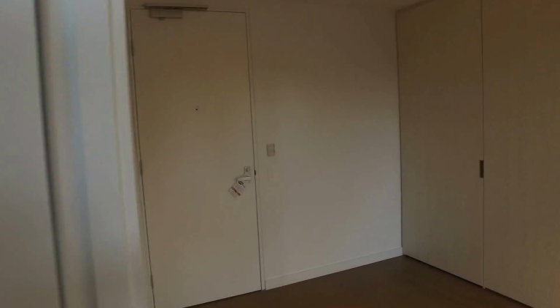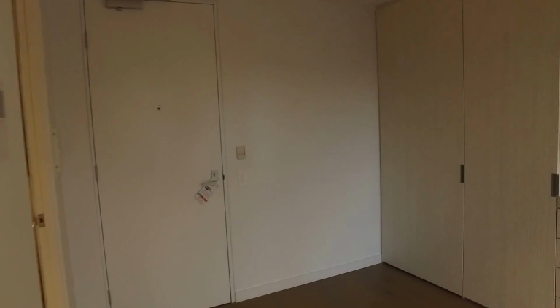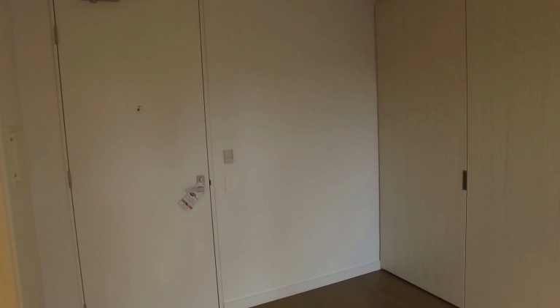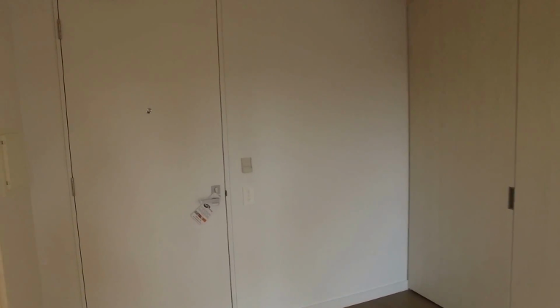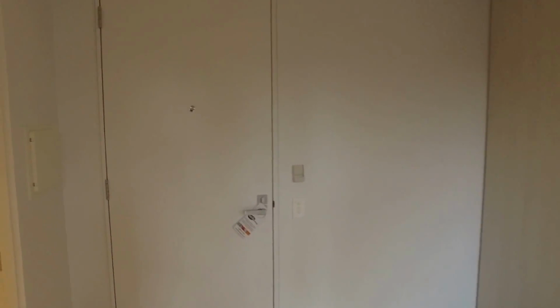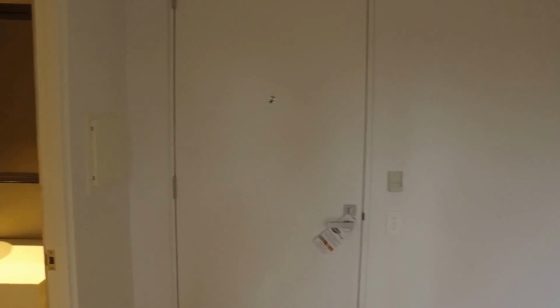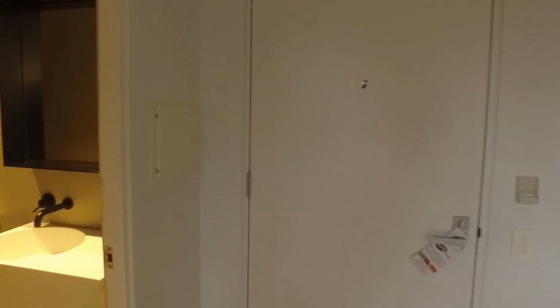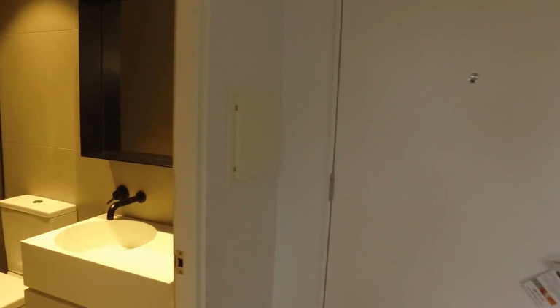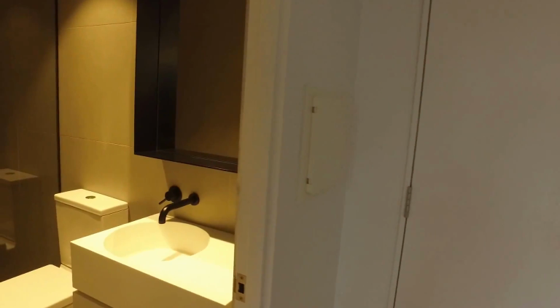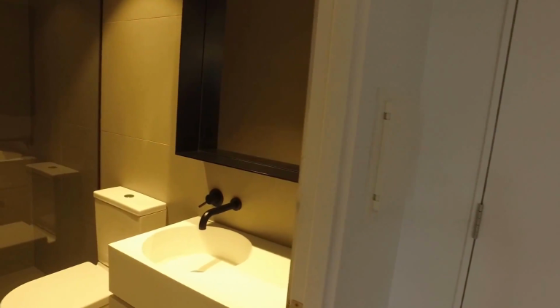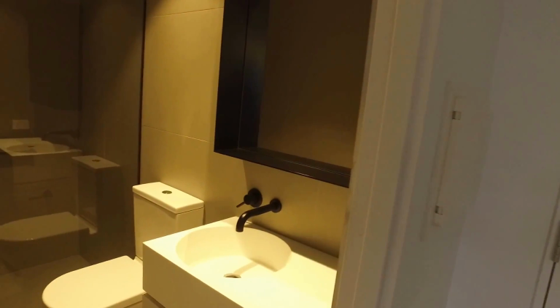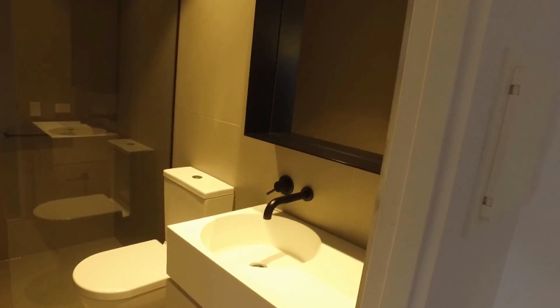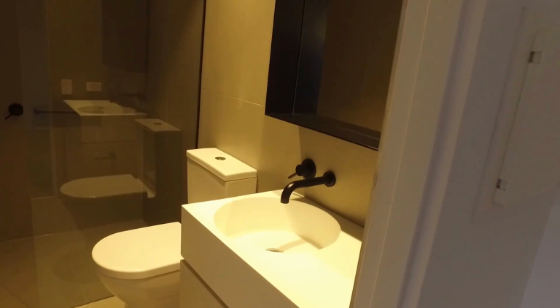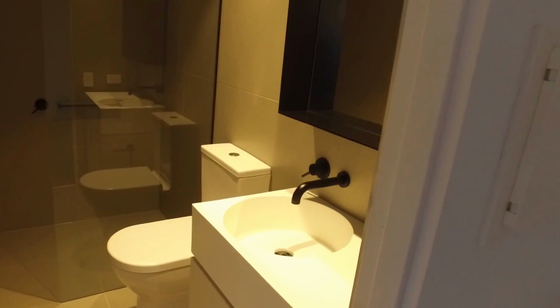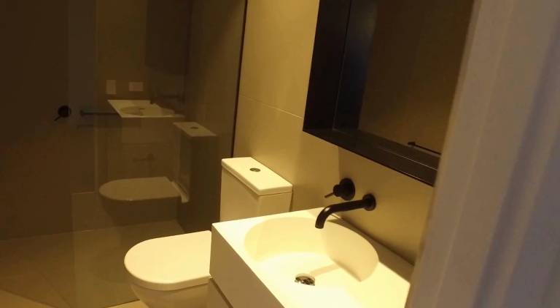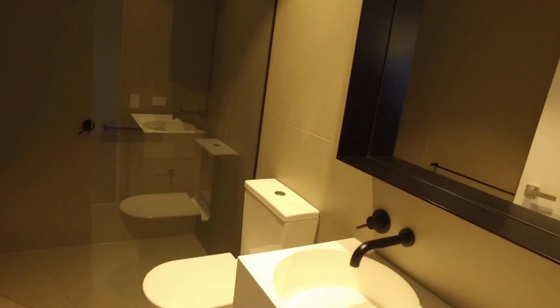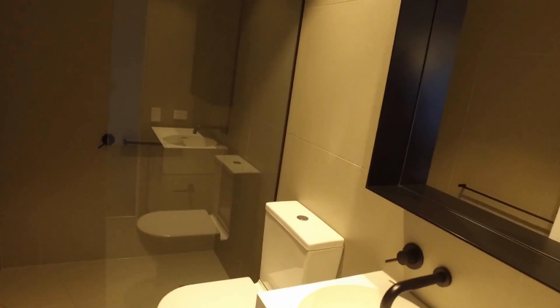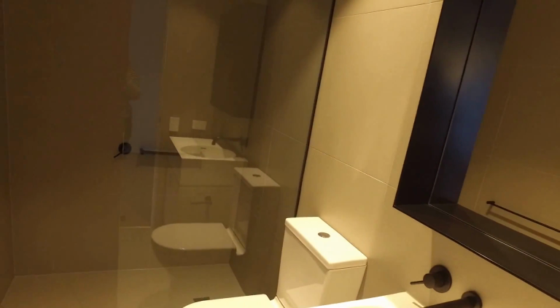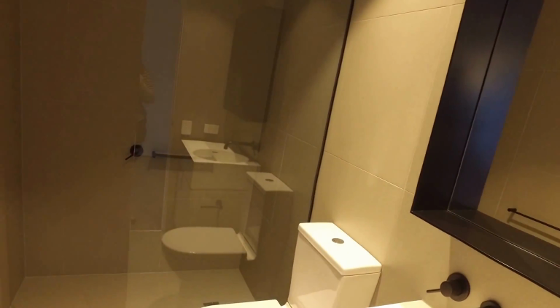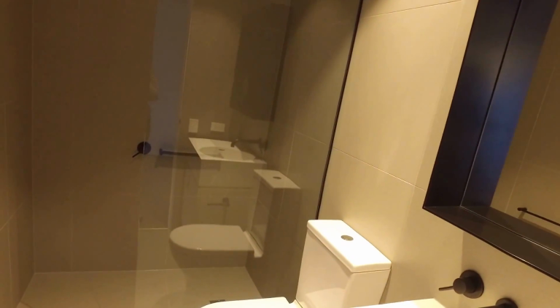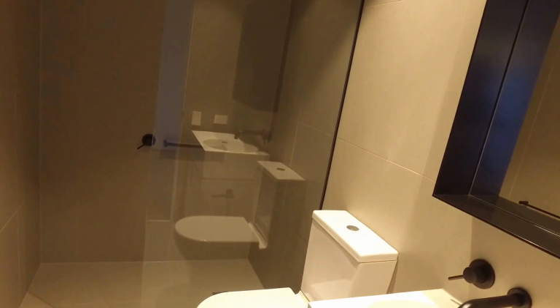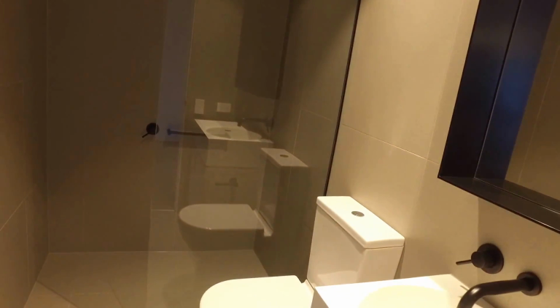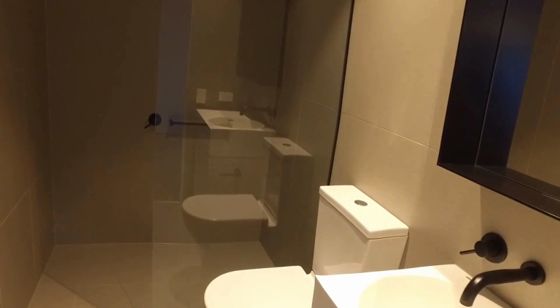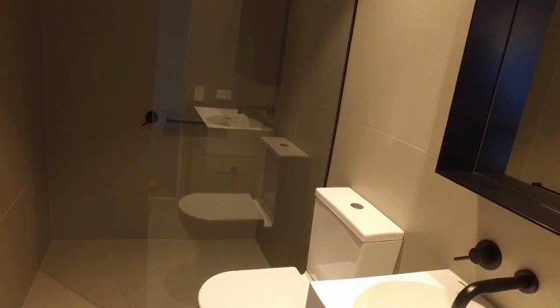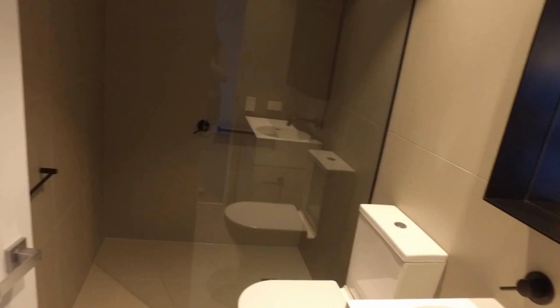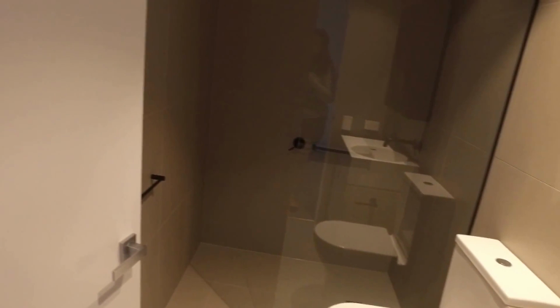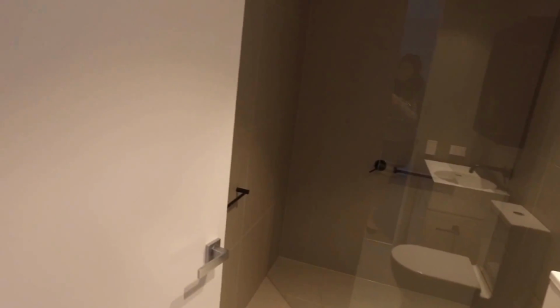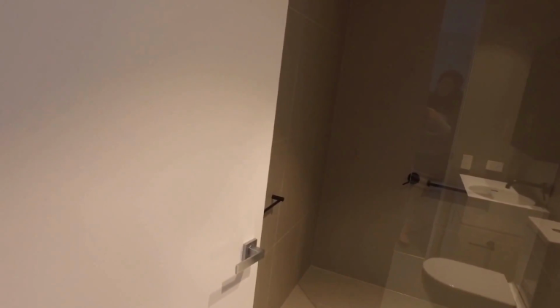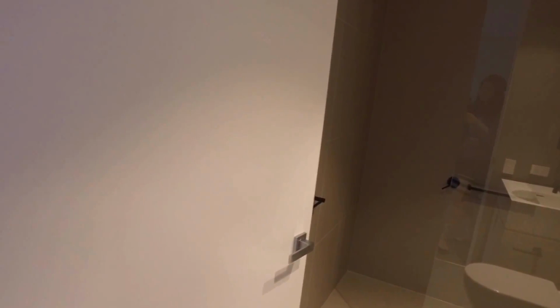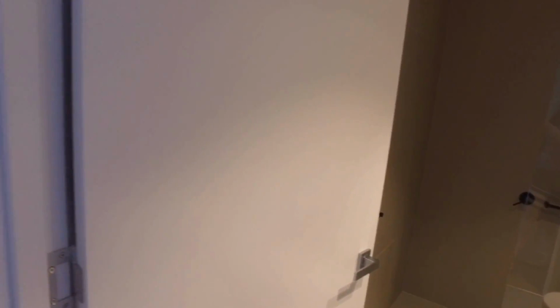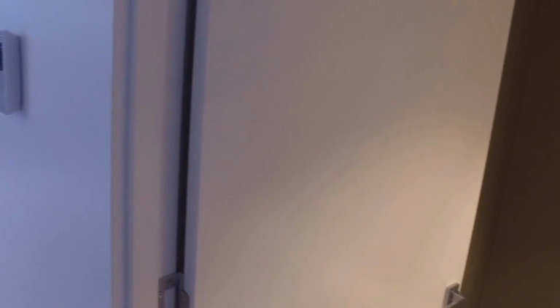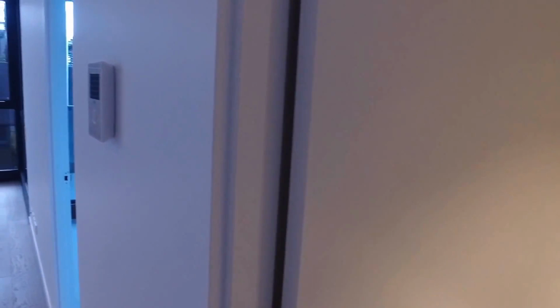Then into the bathroom — a well-built bathroom. You've got easy access into the walk-in shower as well, with that European style laundry directly behind the door.